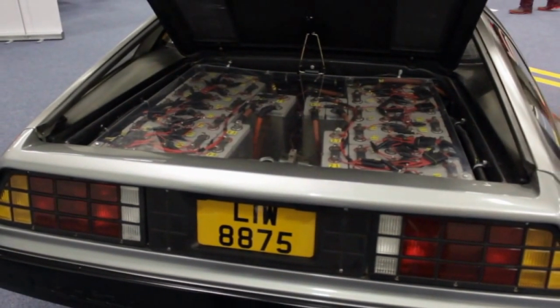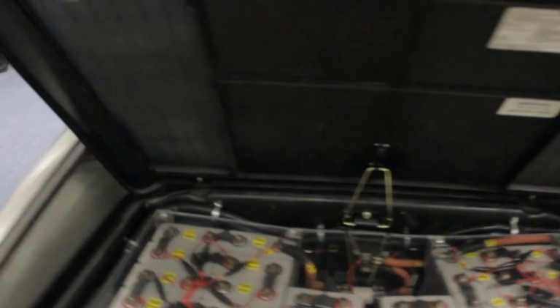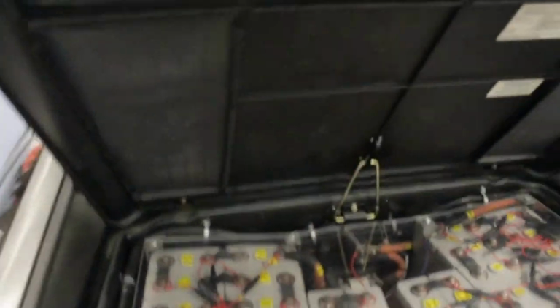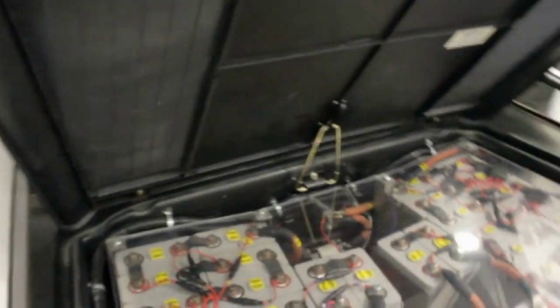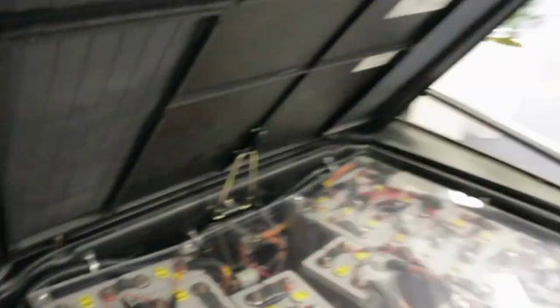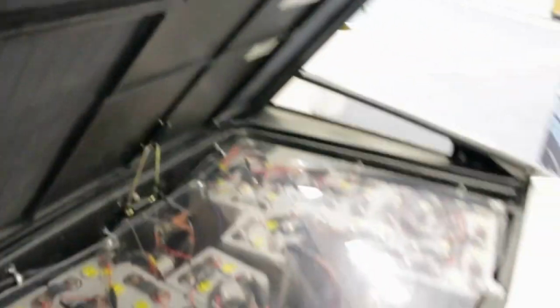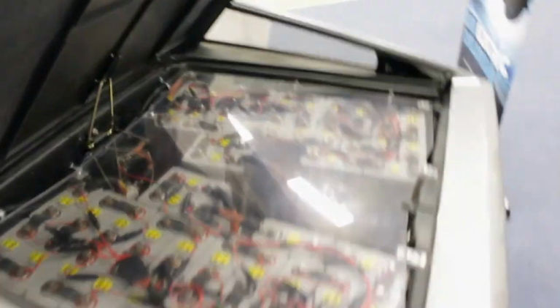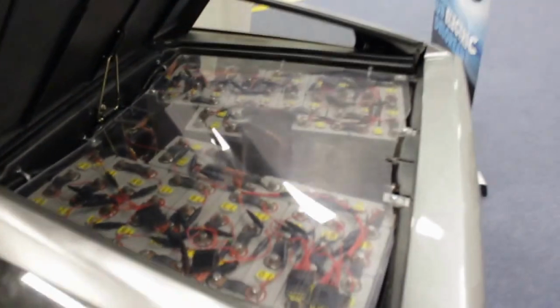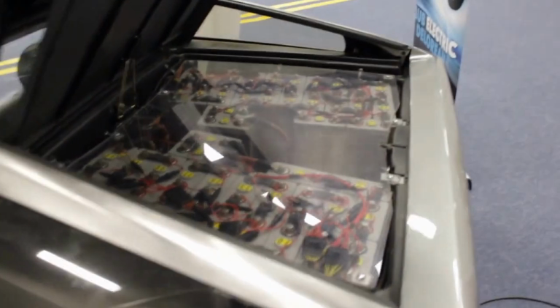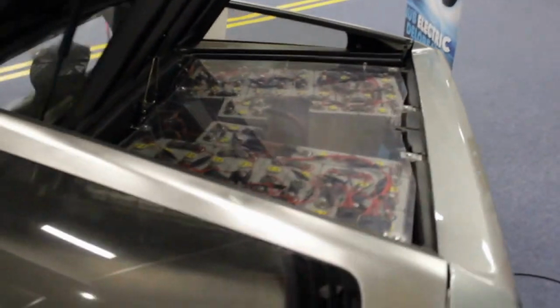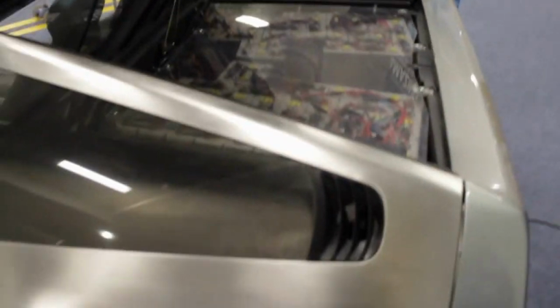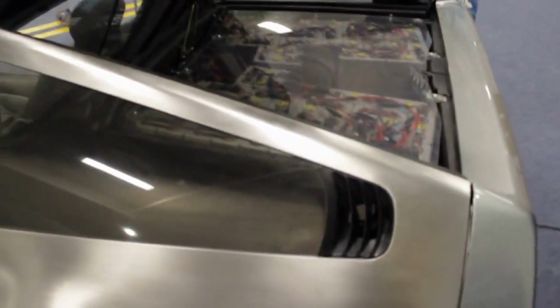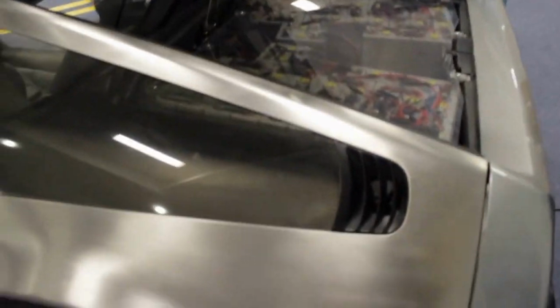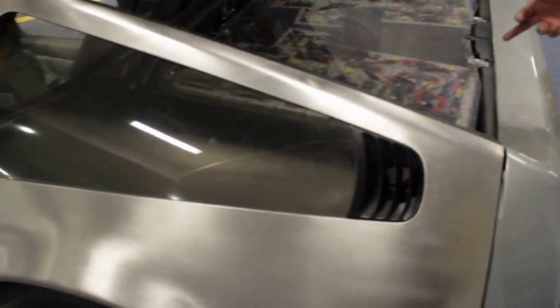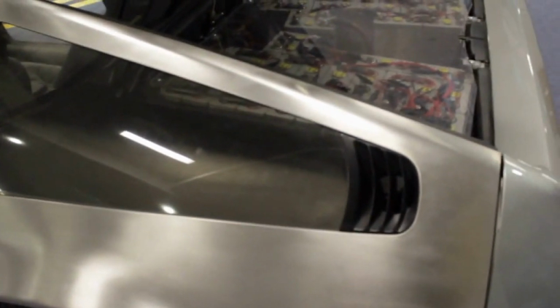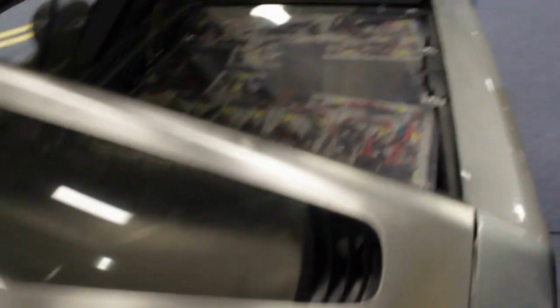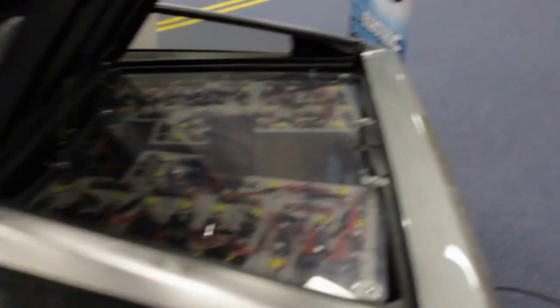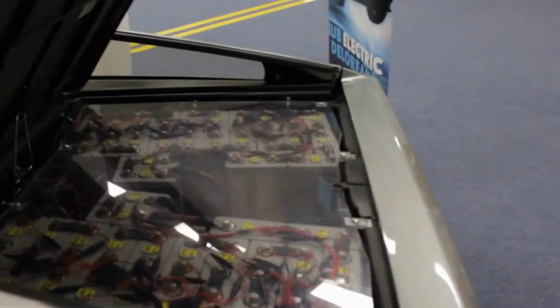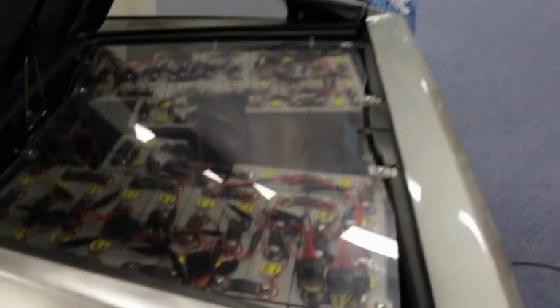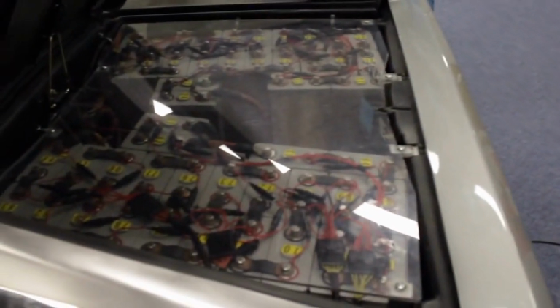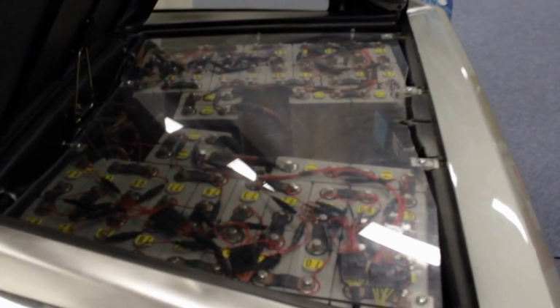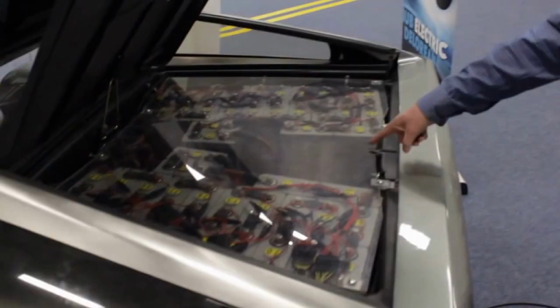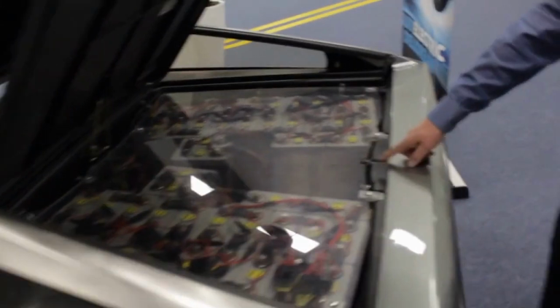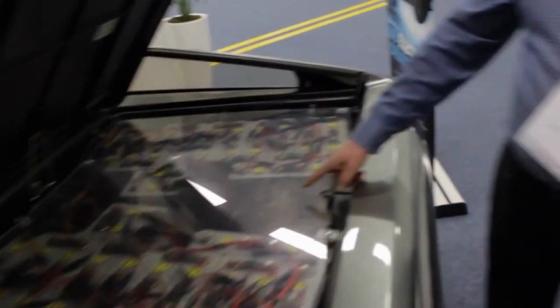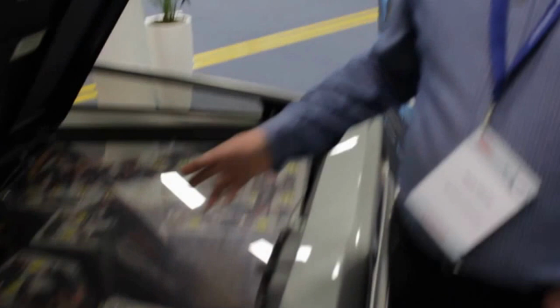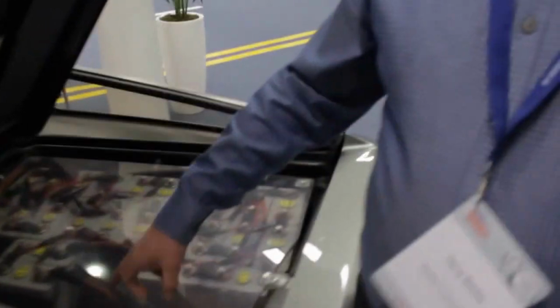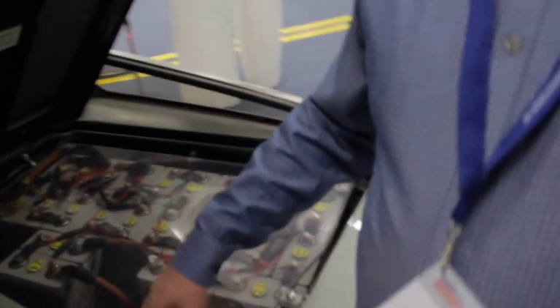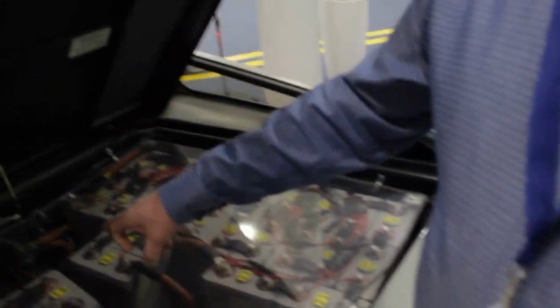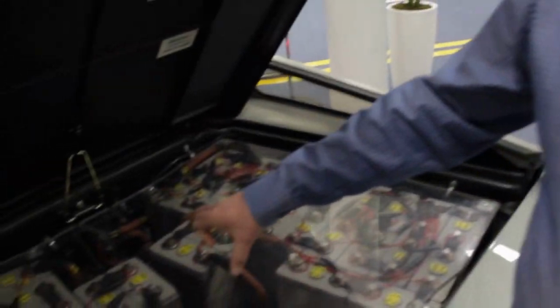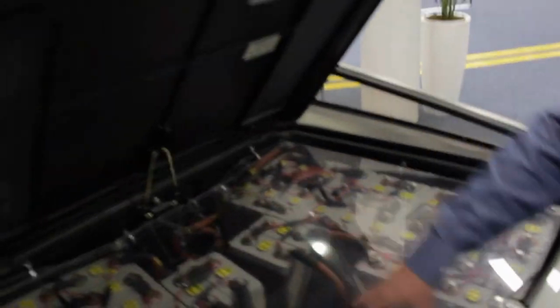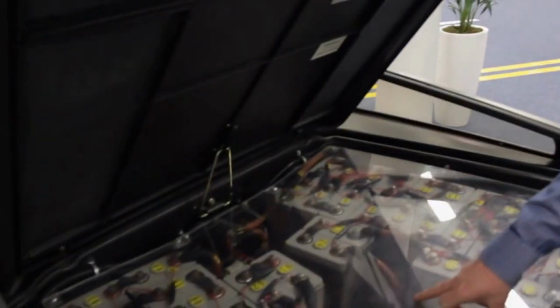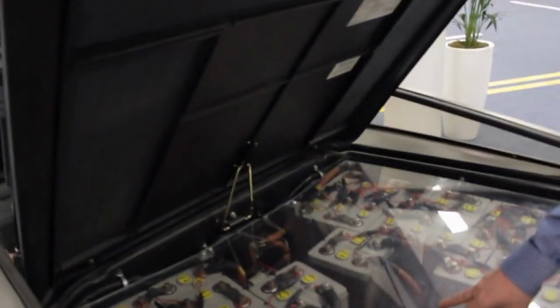It does 100 miles on a charge, with 84 lithium-ion battery cells giving about 380 volts DC. On the drive train, it's directly connected into the original gearbox of the car.